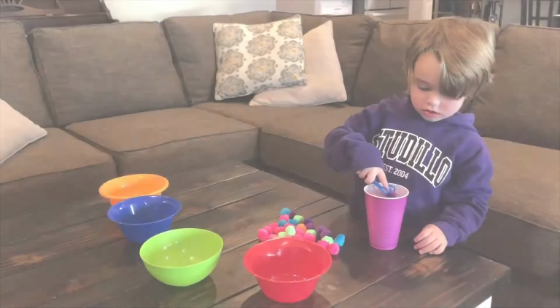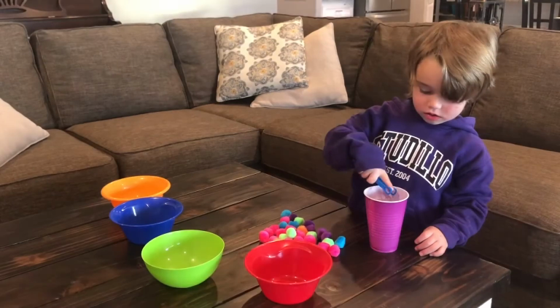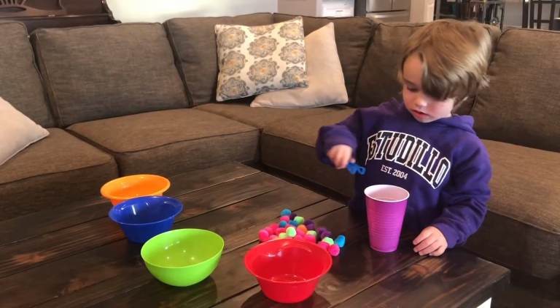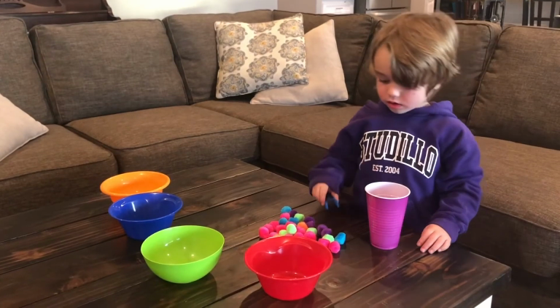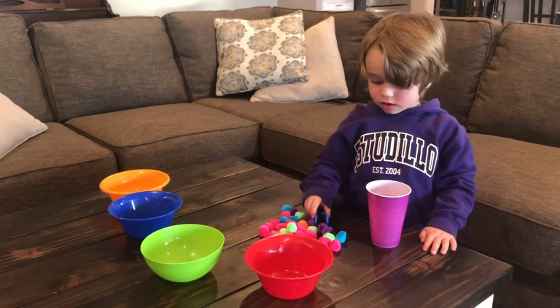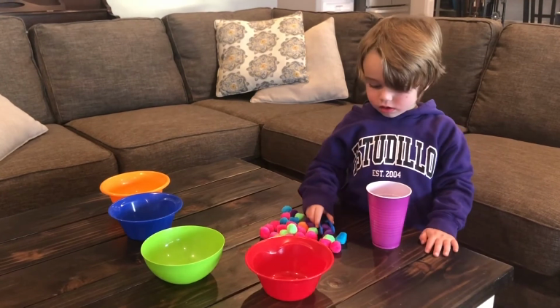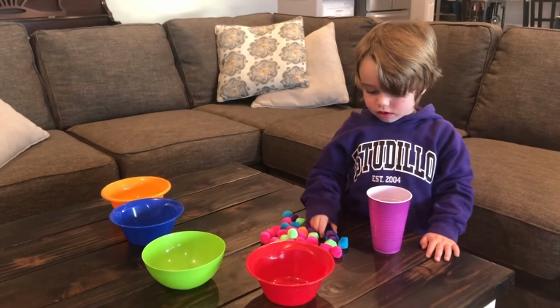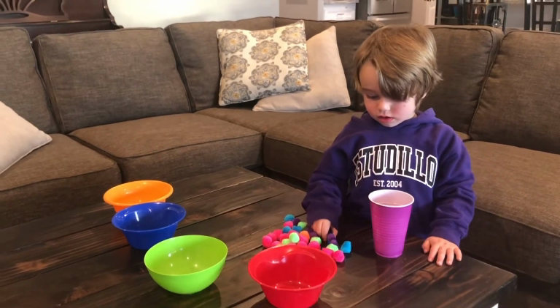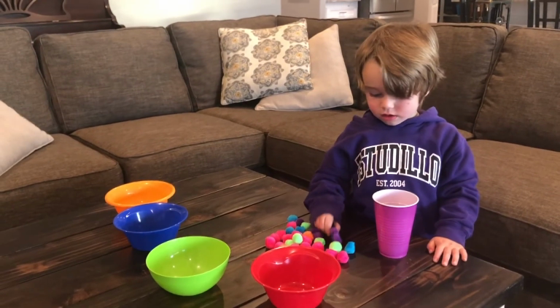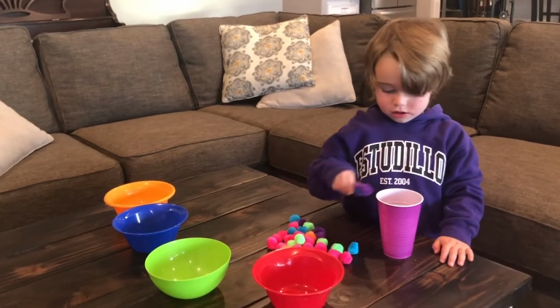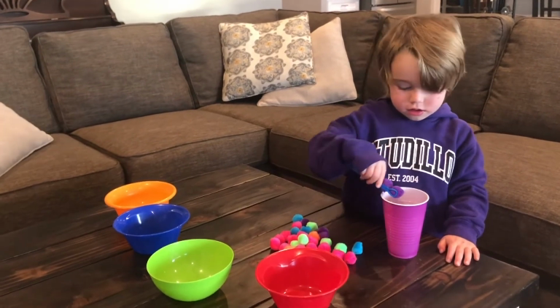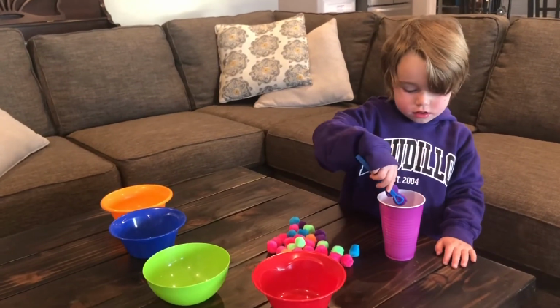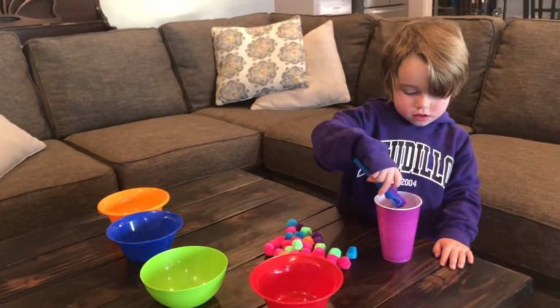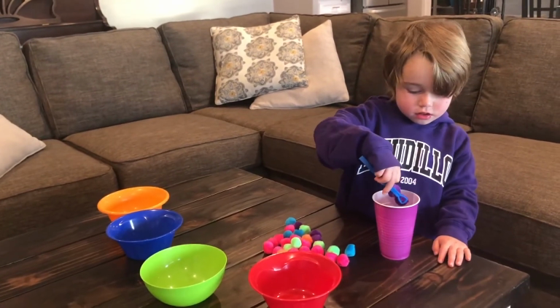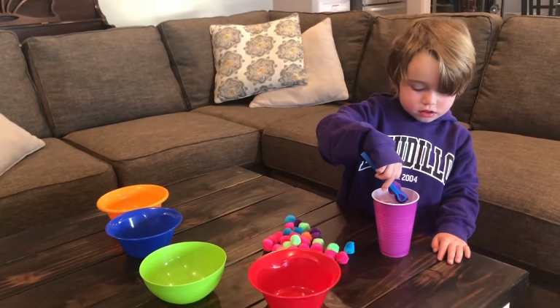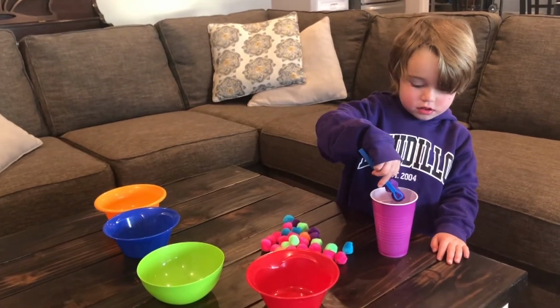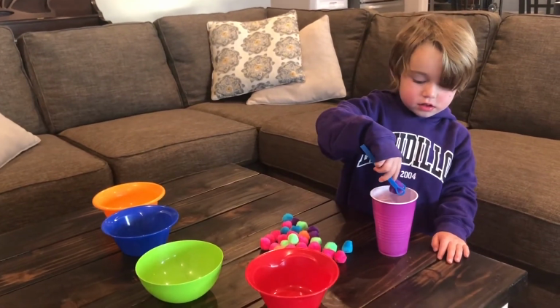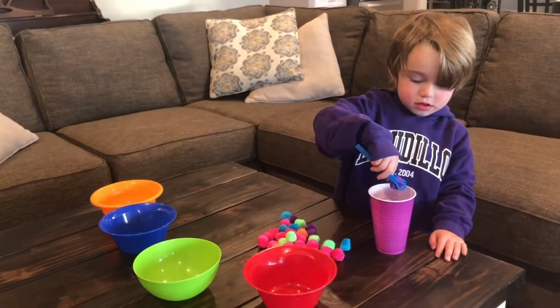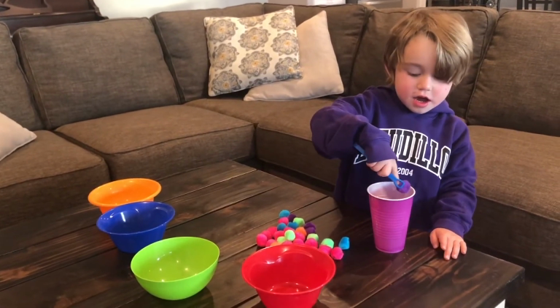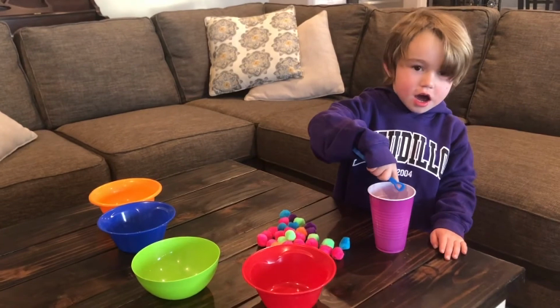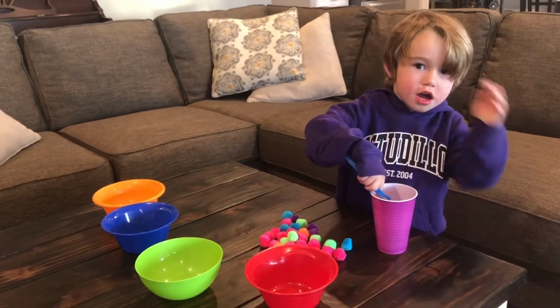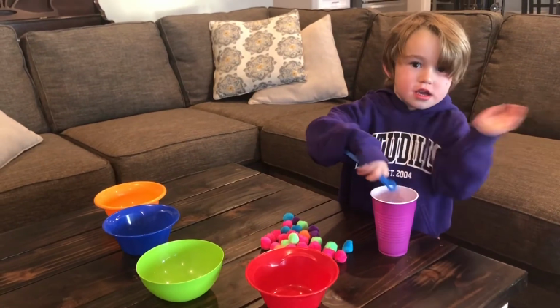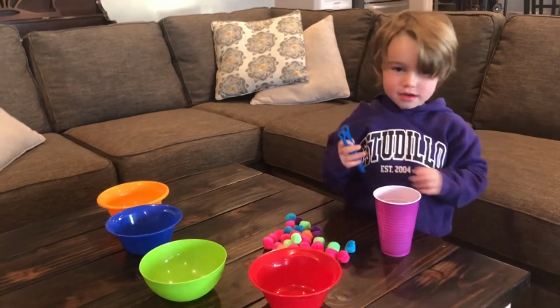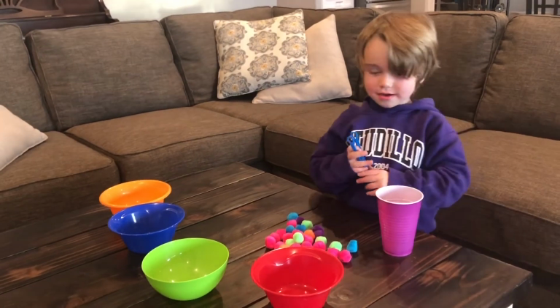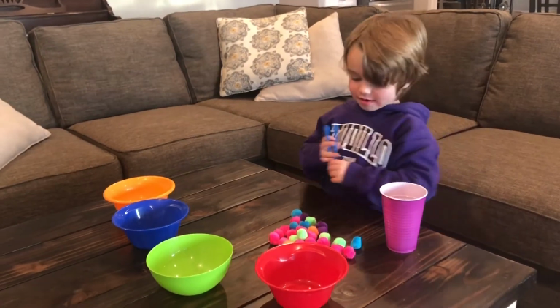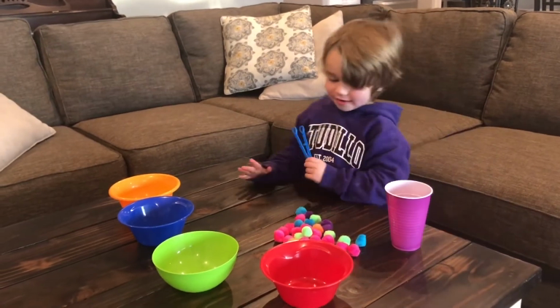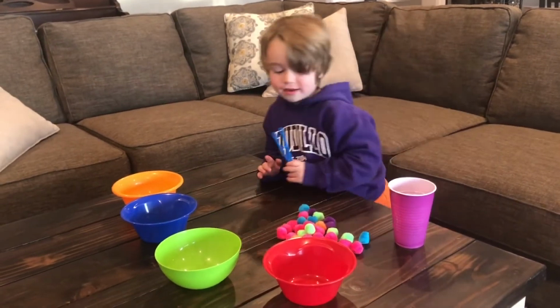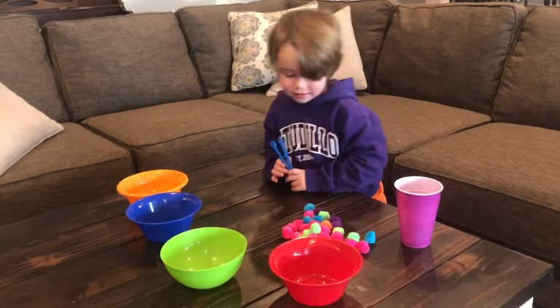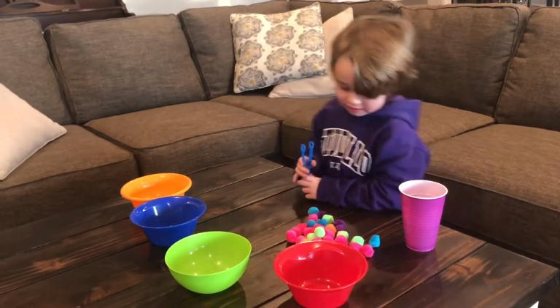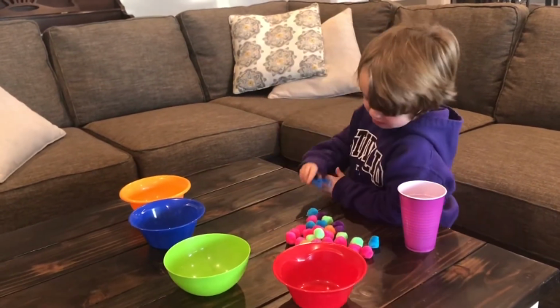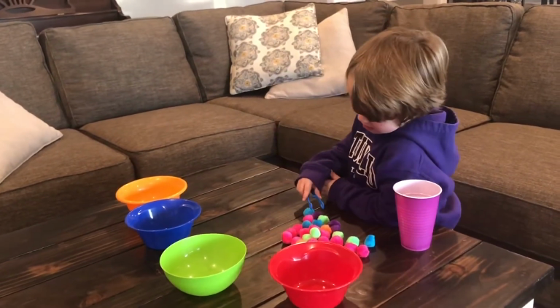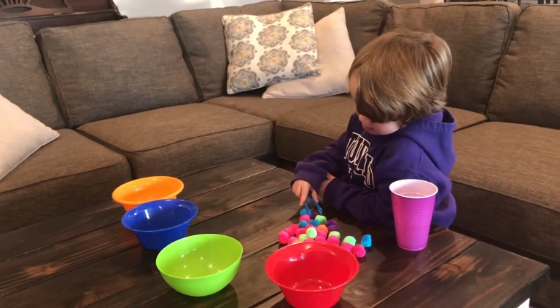Hi, busy brain learners. Today I'm working with my three-year-old Mason. Can you say hi, Mason? Hi. Today, Mason is working on his colors and sorting.